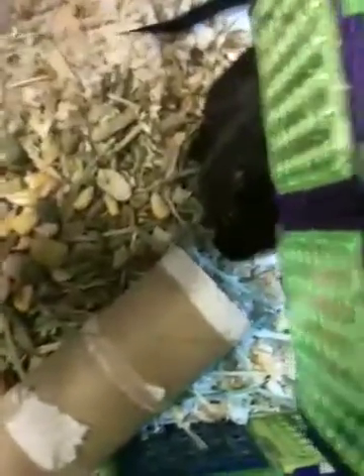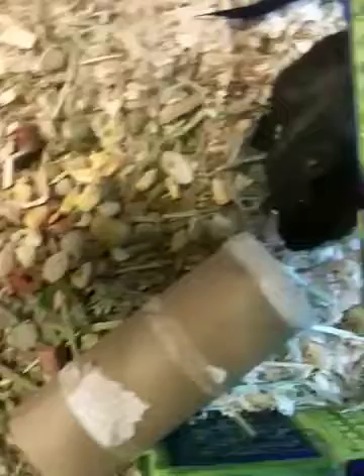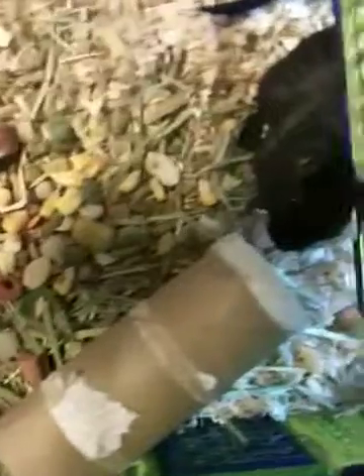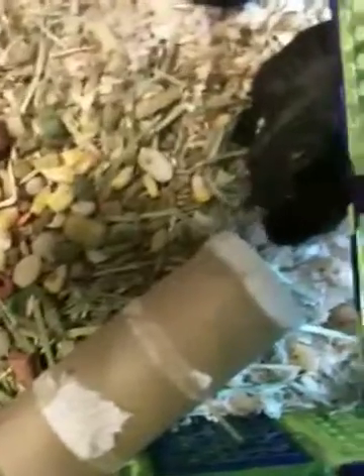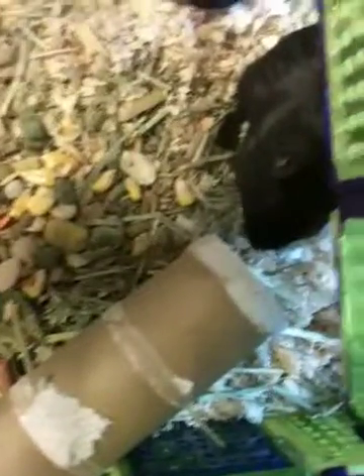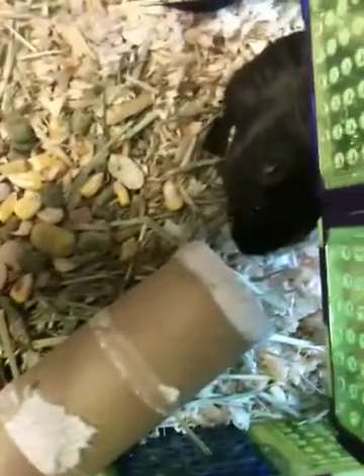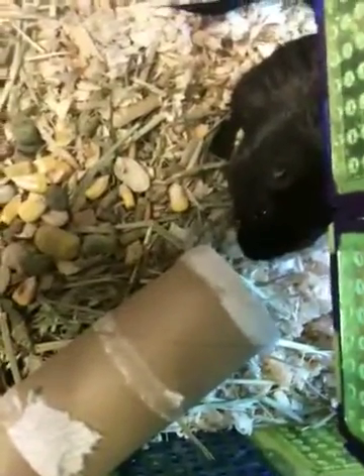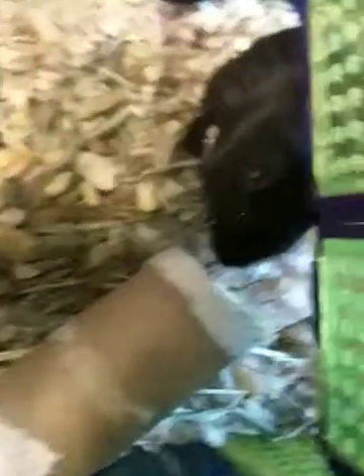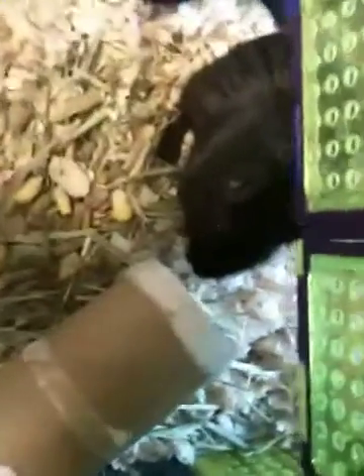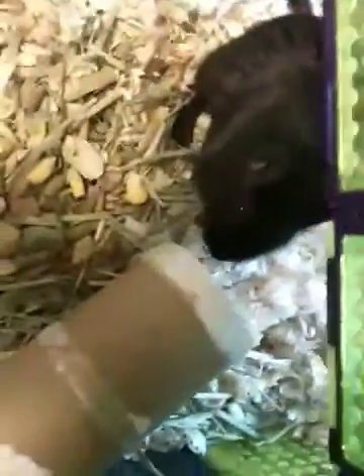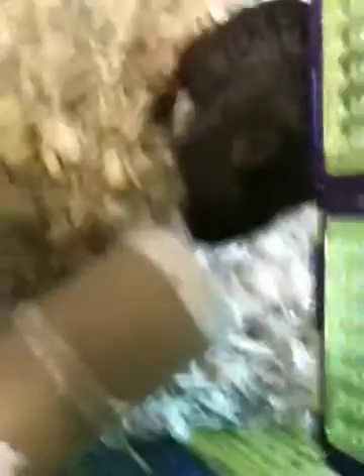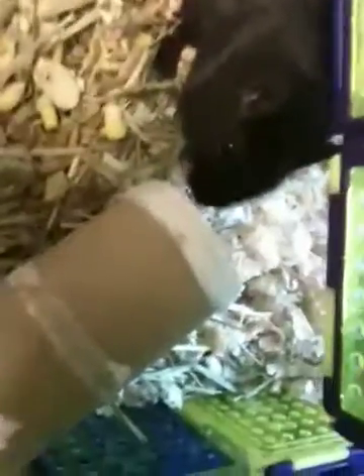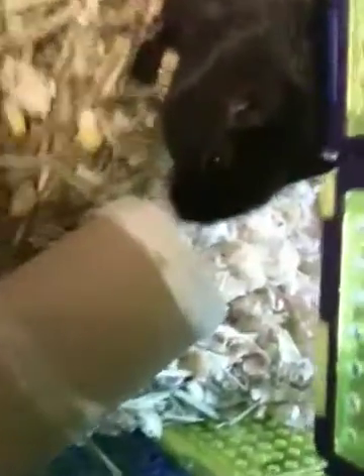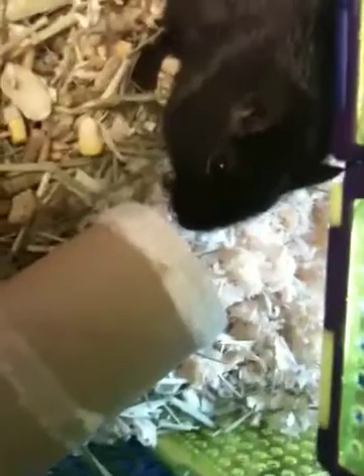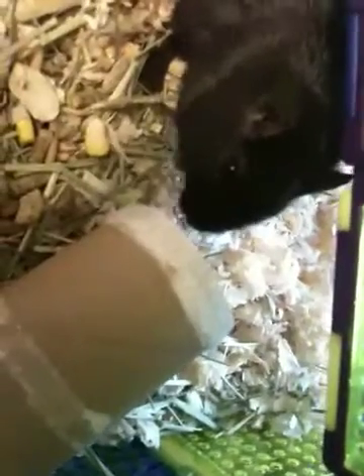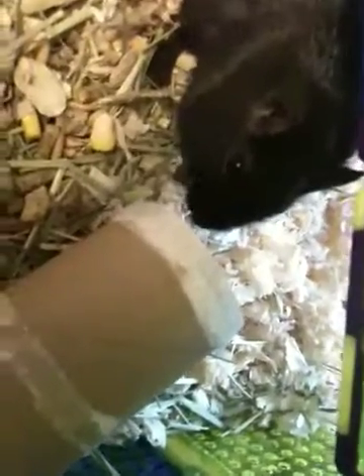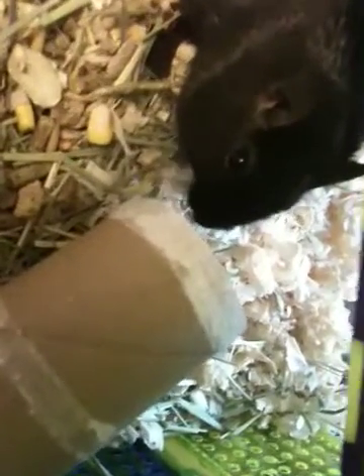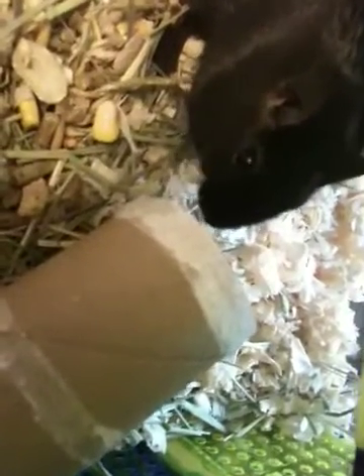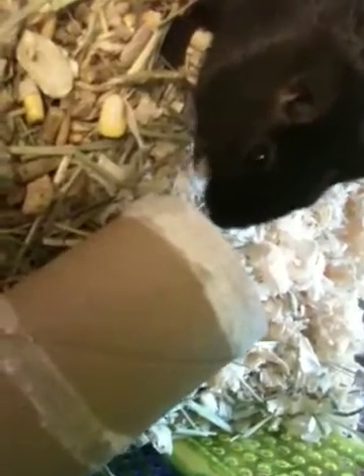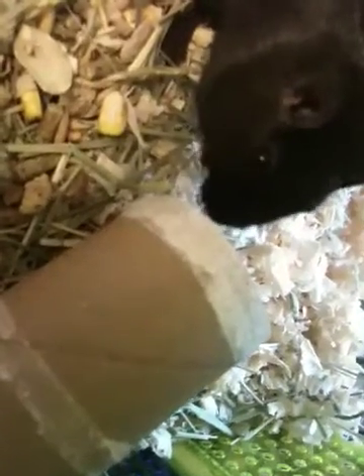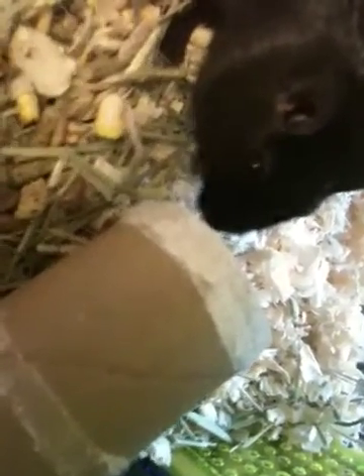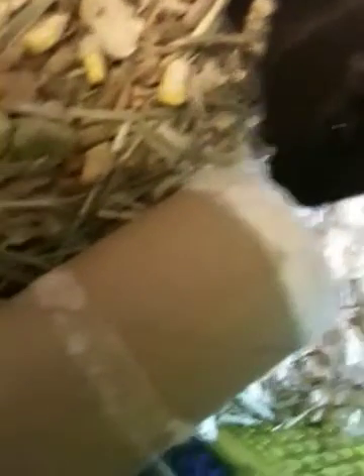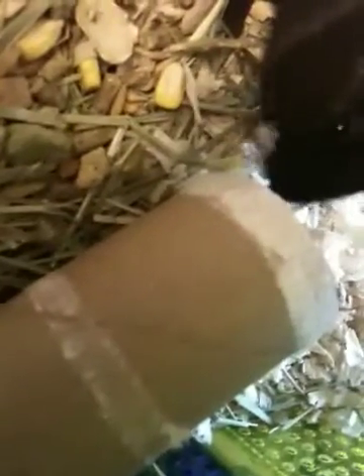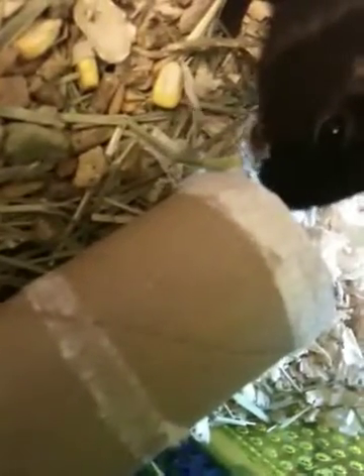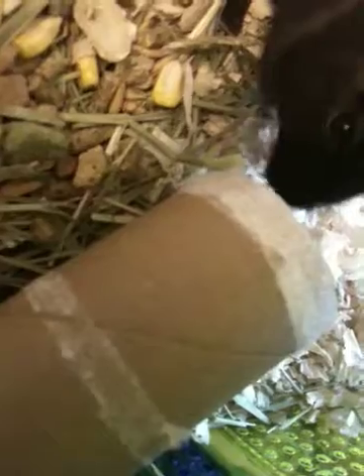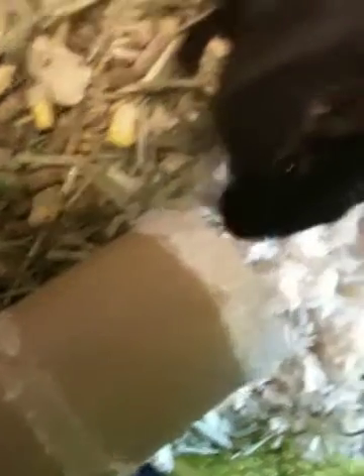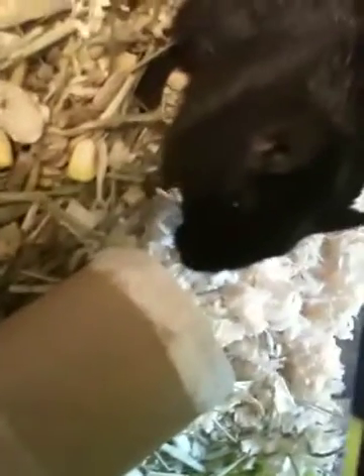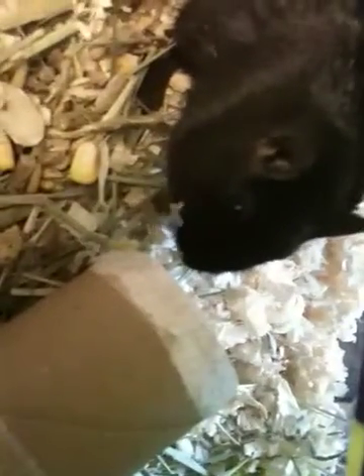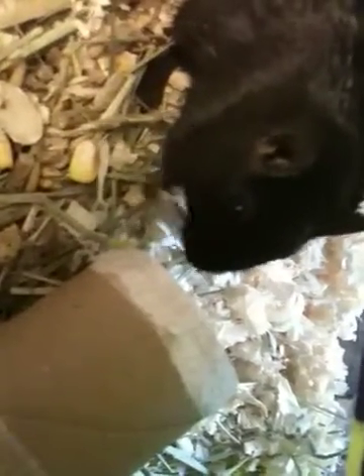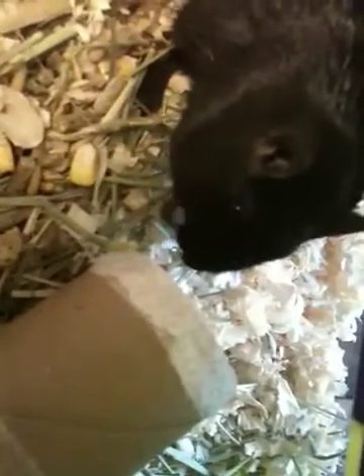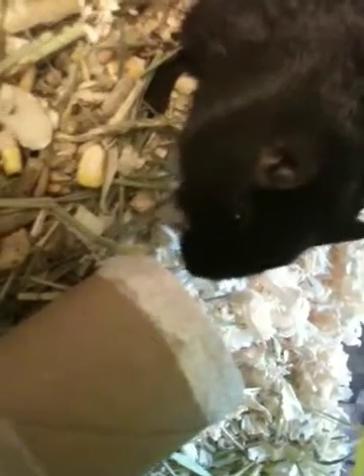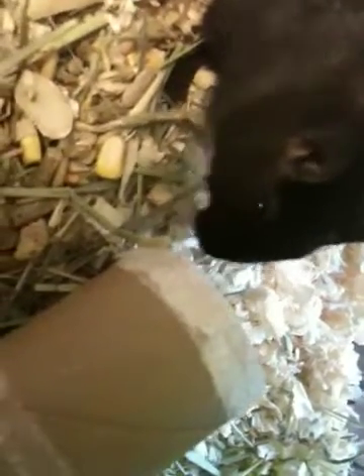He takes a little nut or a little seed, and then he puts it in his little hands. See him? And he turns it around and eats it, just like that. See him eating it?